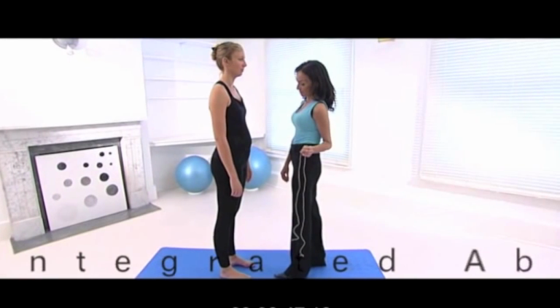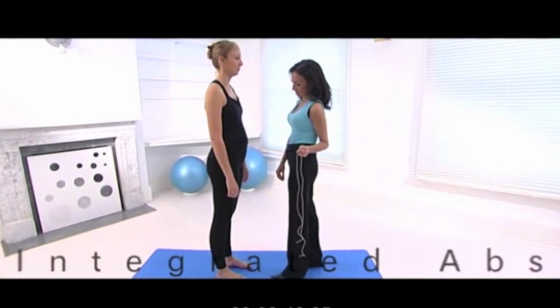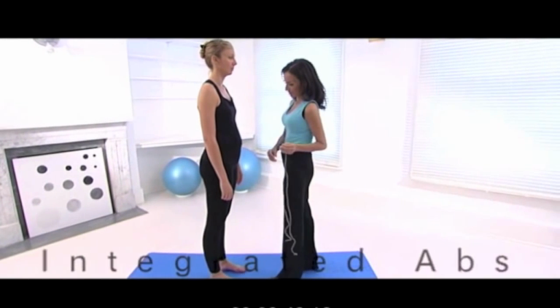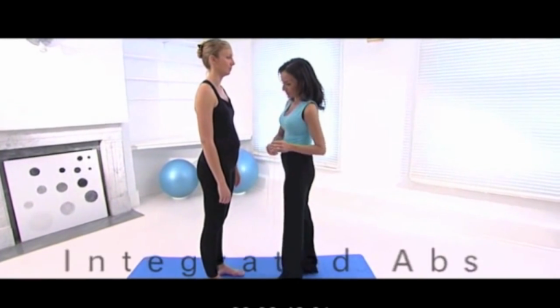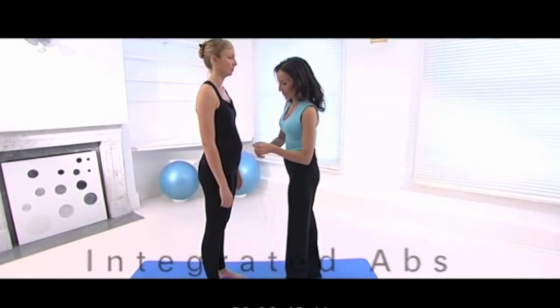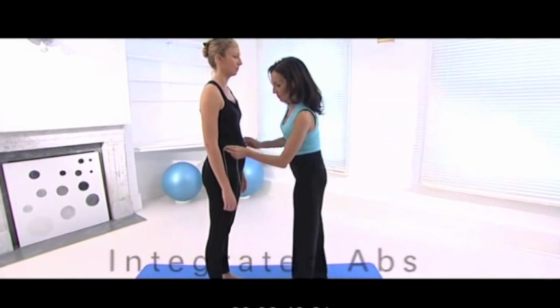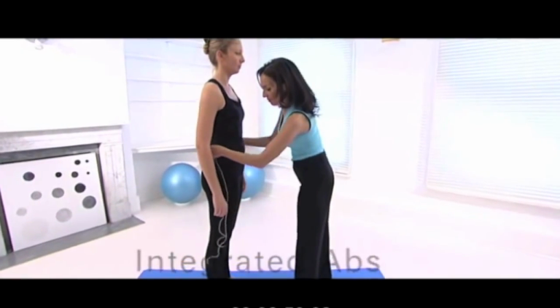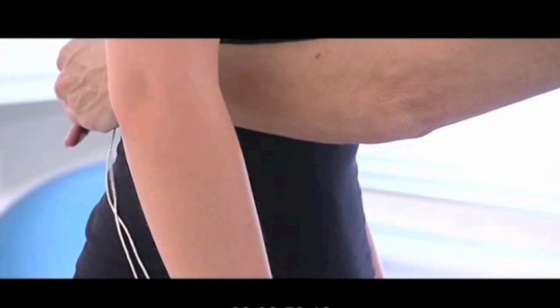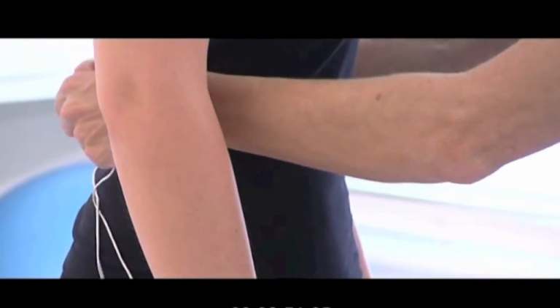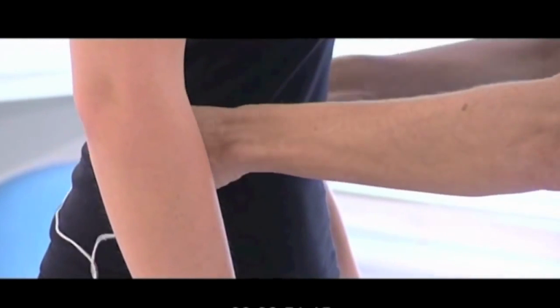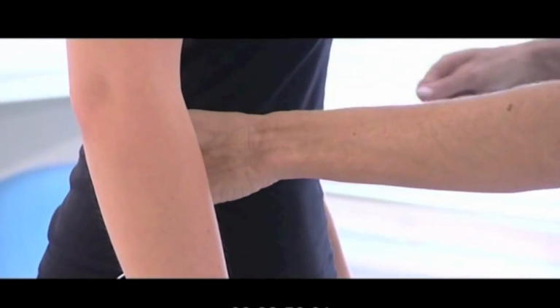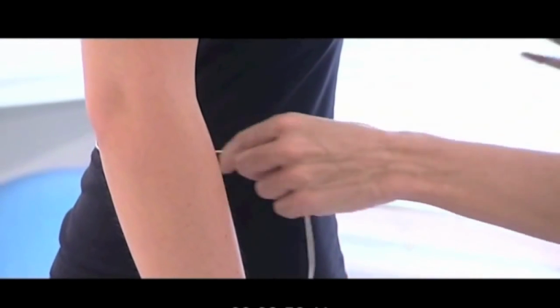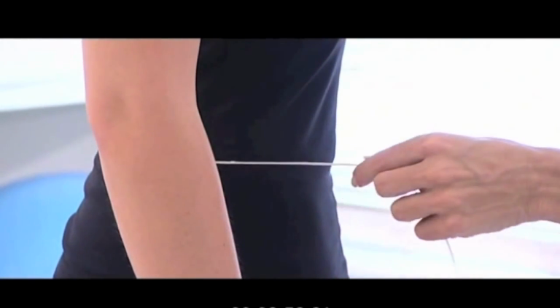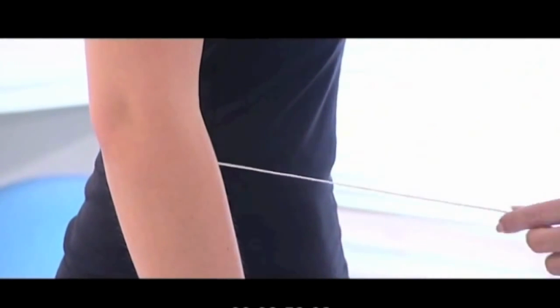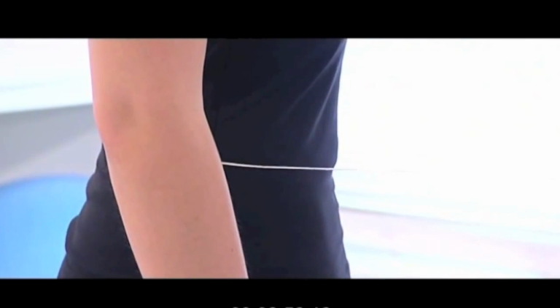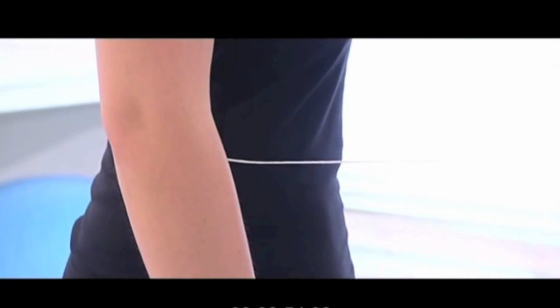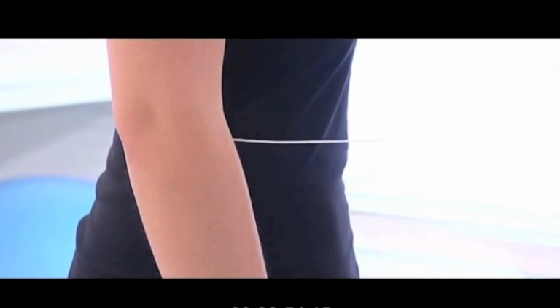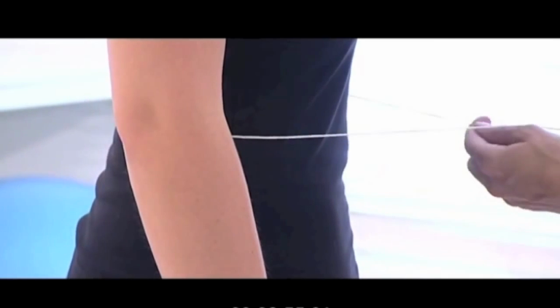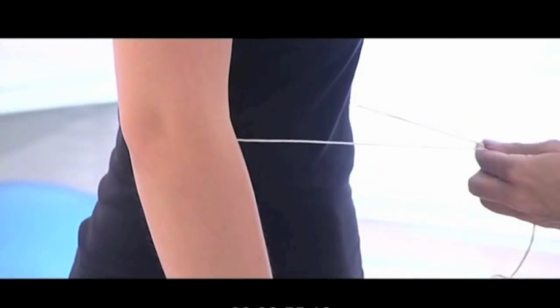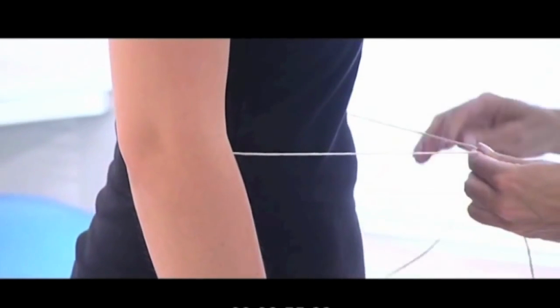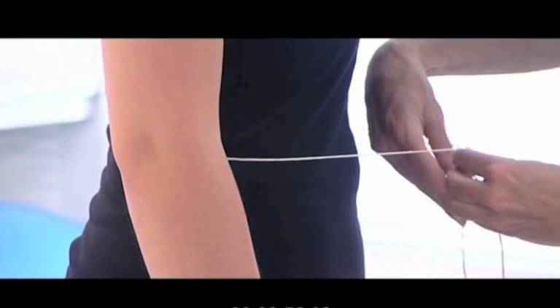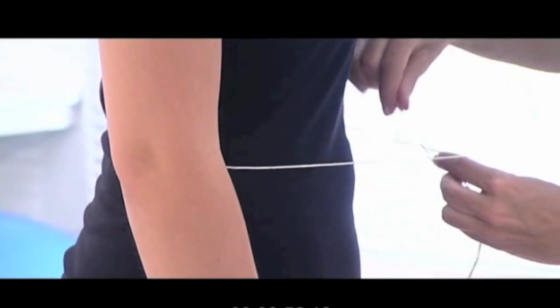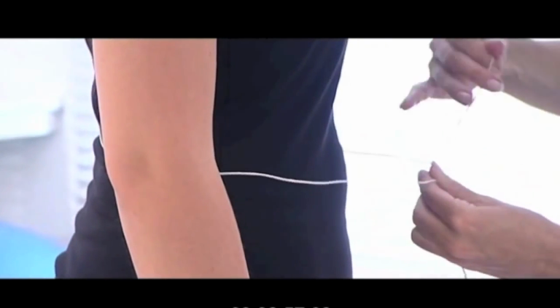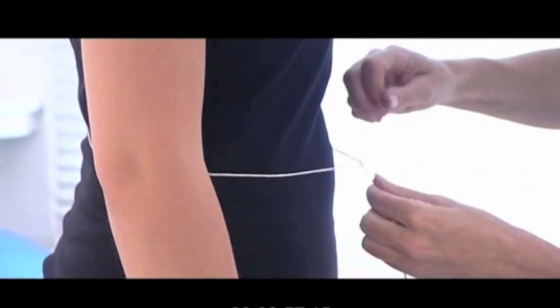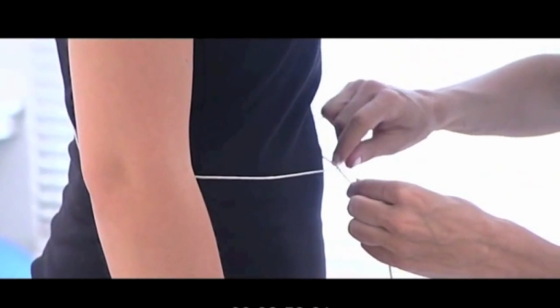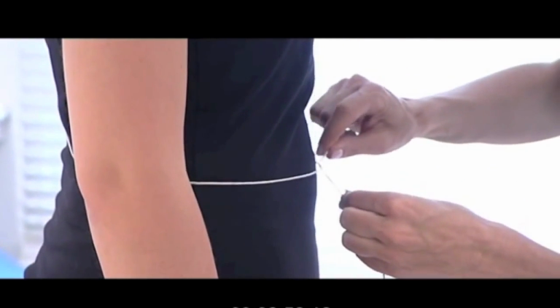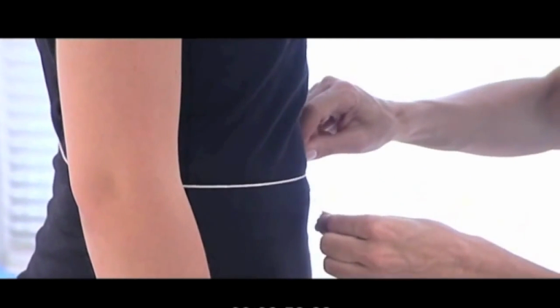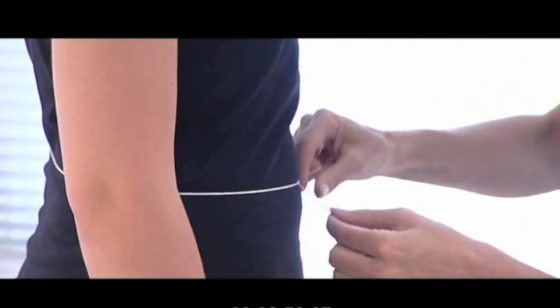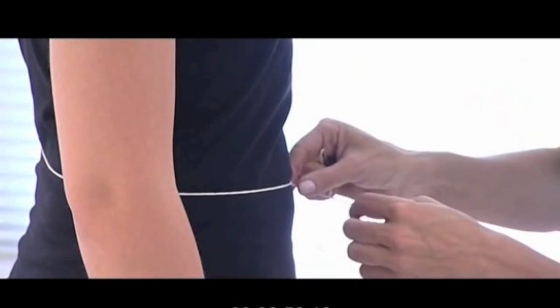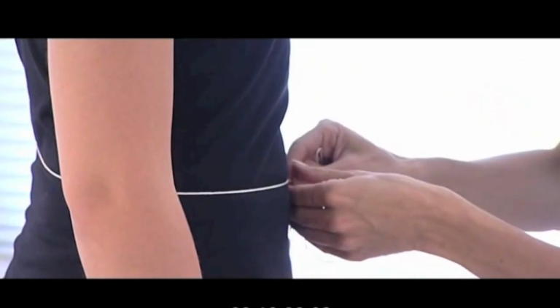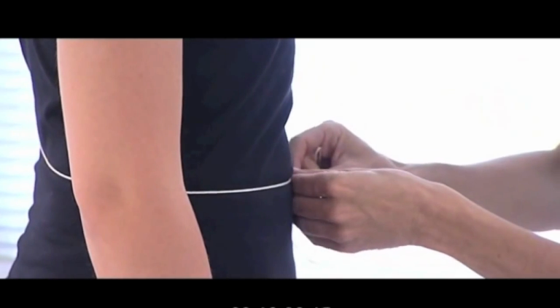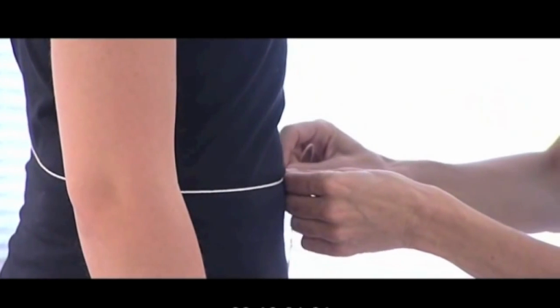To integrate your abdominal exercises into your daily life, take a piece of string, draw your tummy muscles in all the way, release by 50%, and tie that piece of string at that 50% contraction.